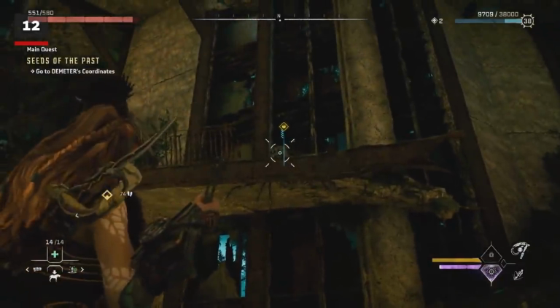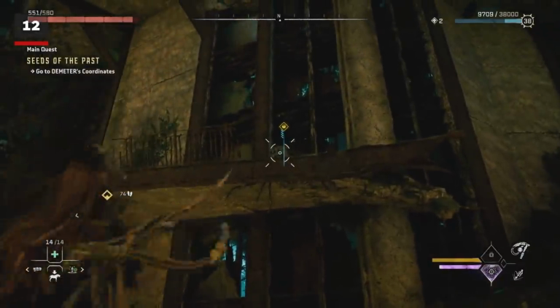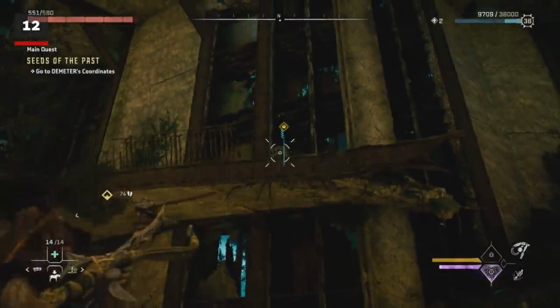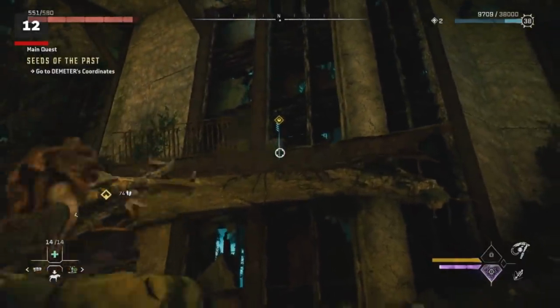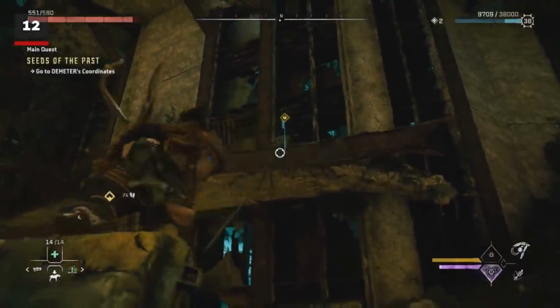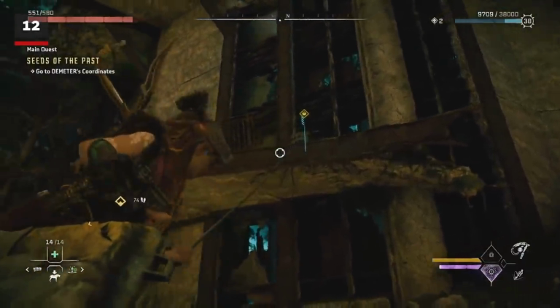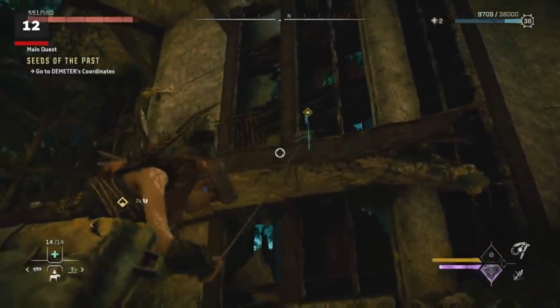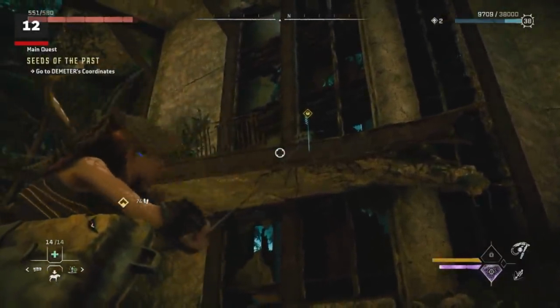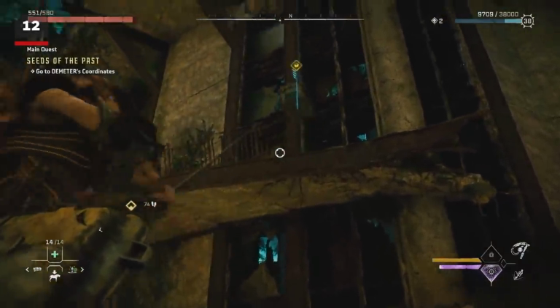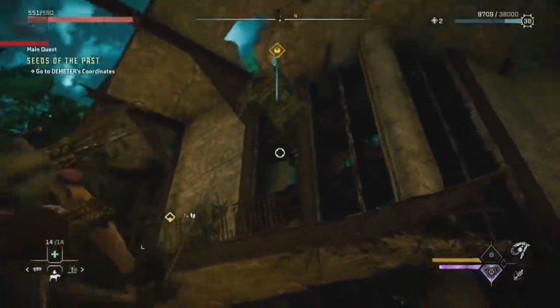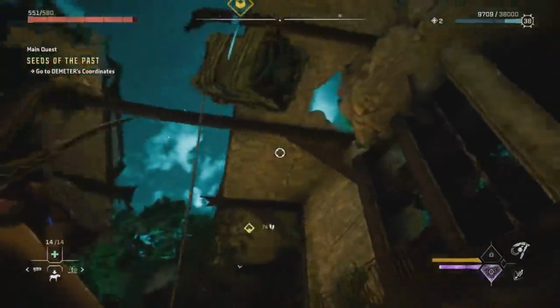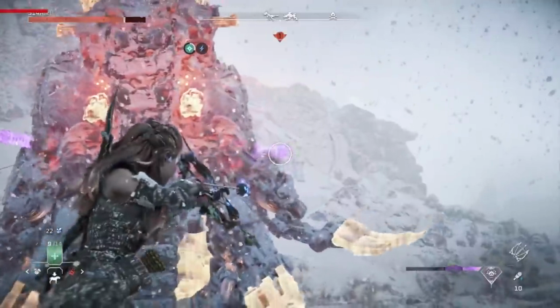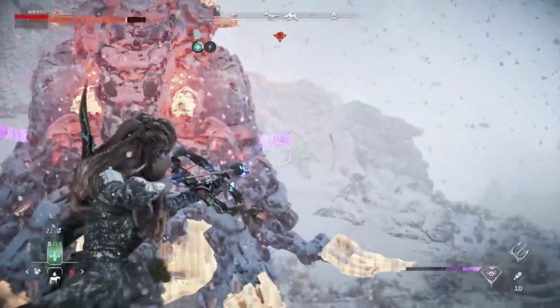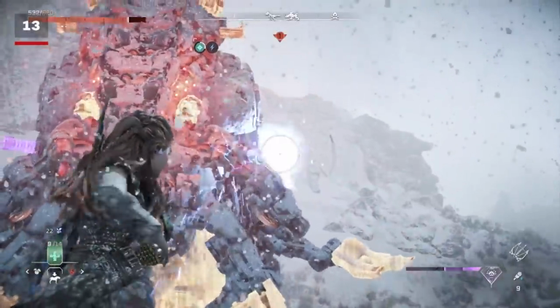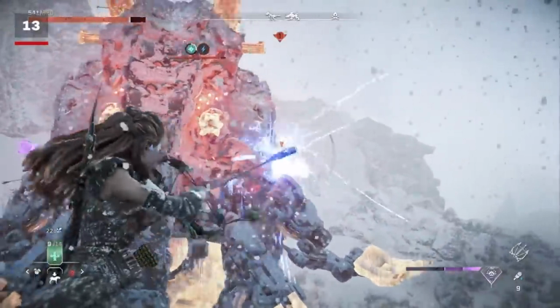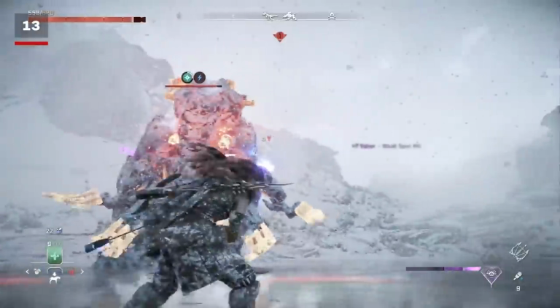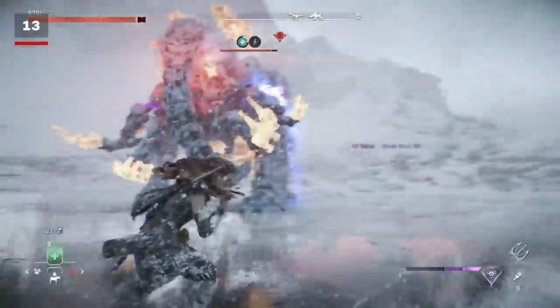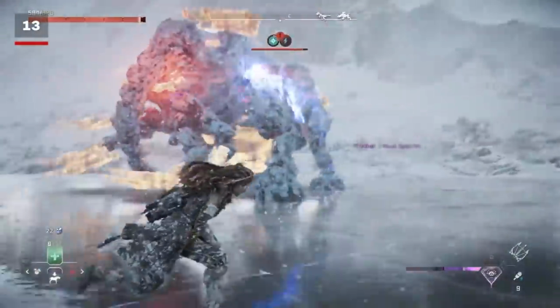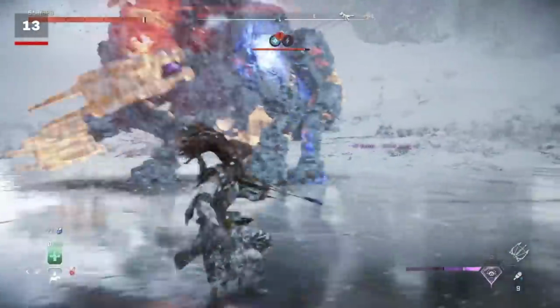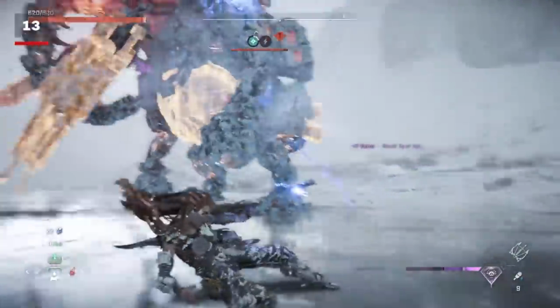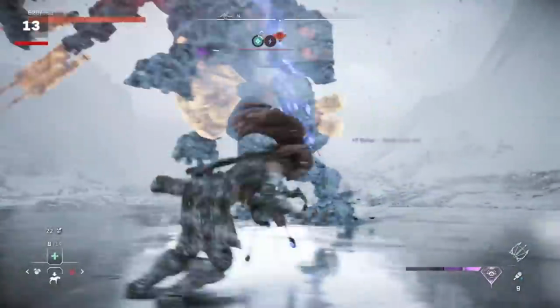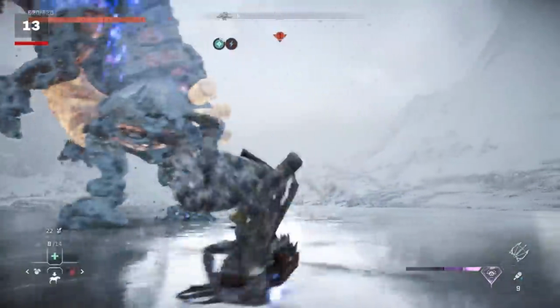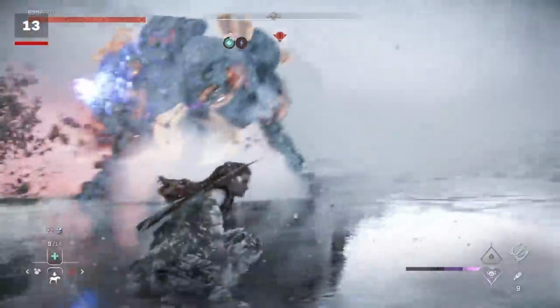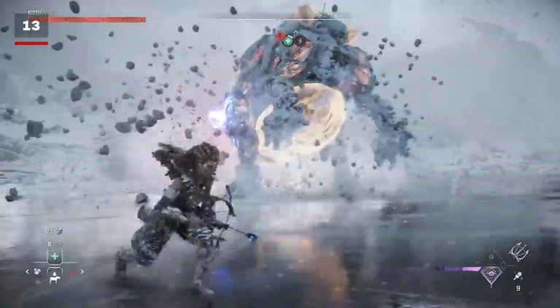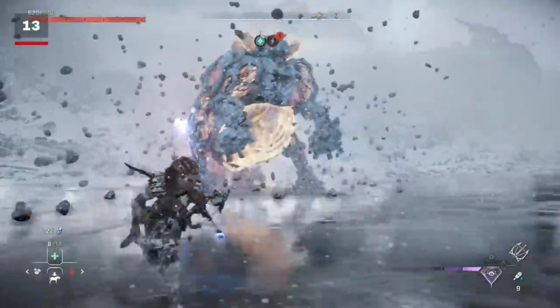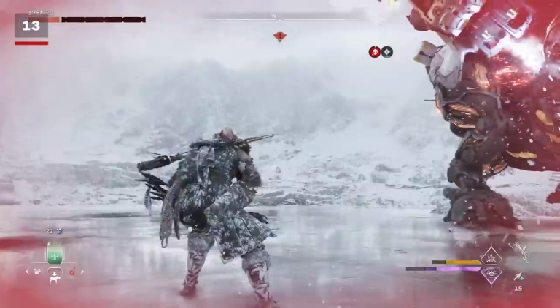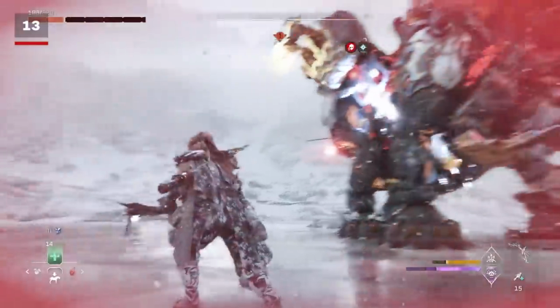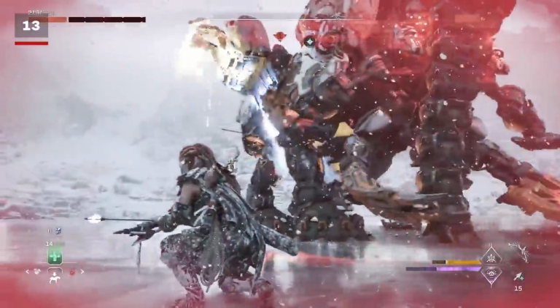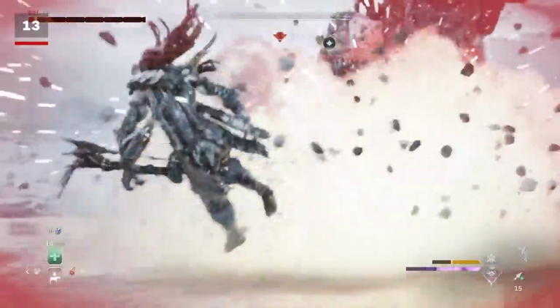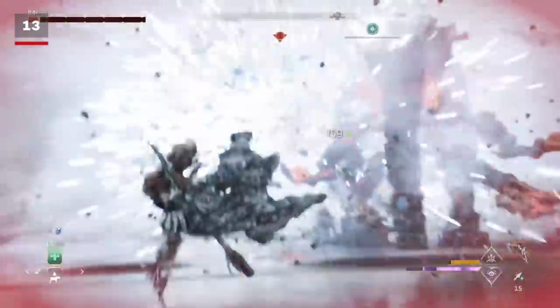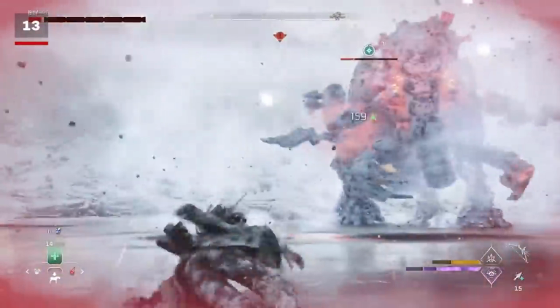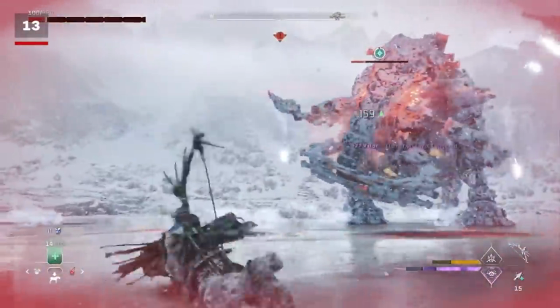You can use the Pool Caster to snag items off ledges that you can't reach or just don't want to walk all the way over to. The DualSense mirrors the movement of machines — a bigger robot will cause a larger rumble, and machine attacks that stagger Aloy will be felt in the controller.